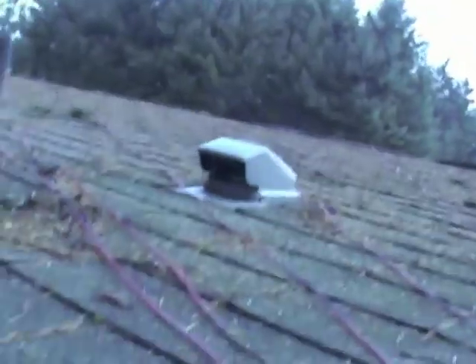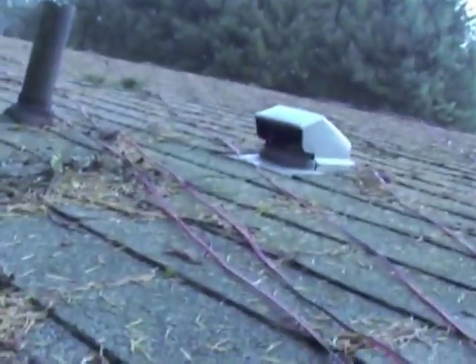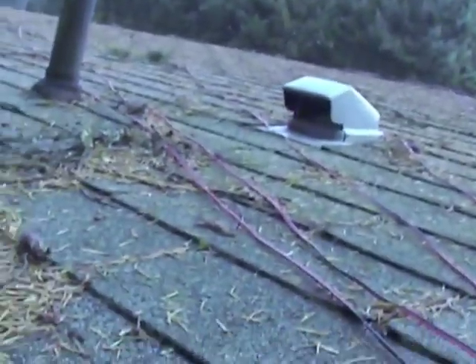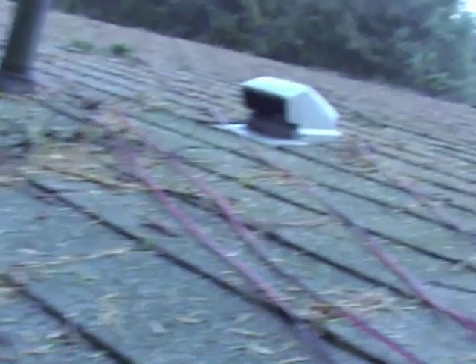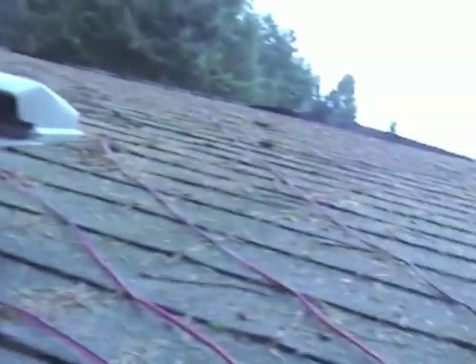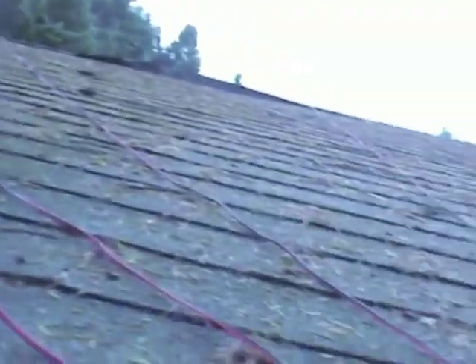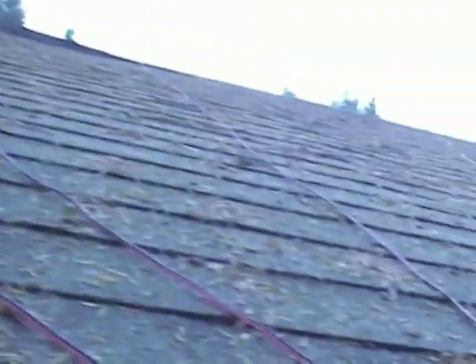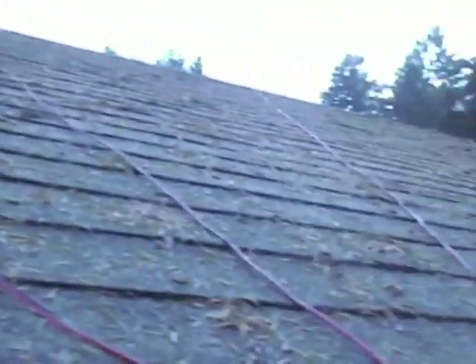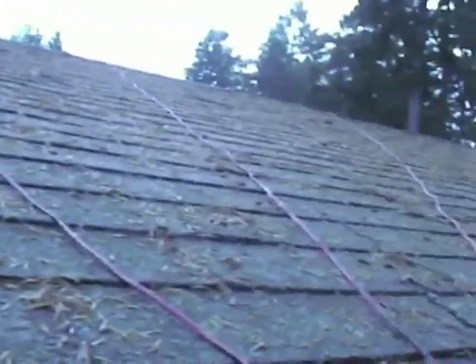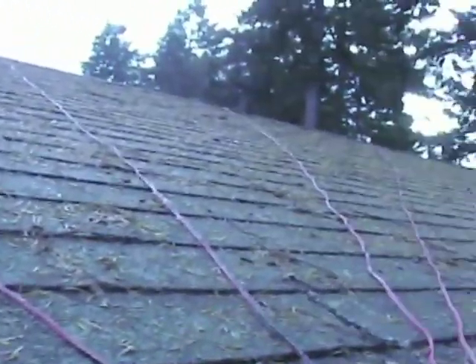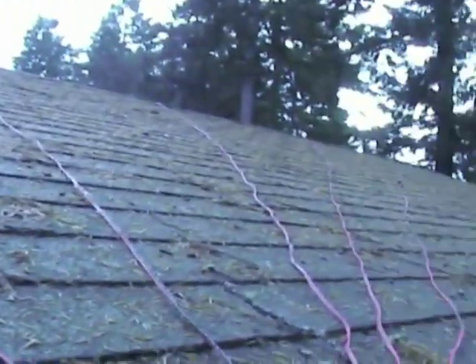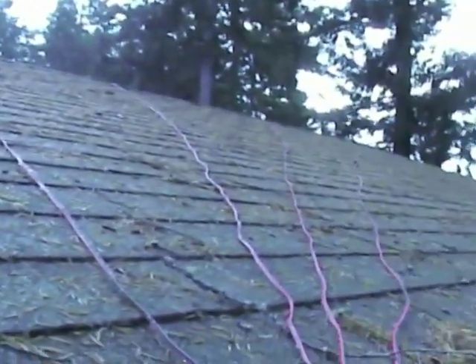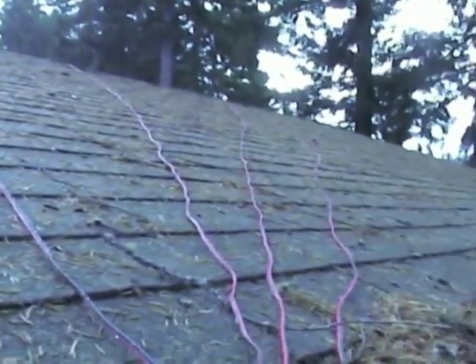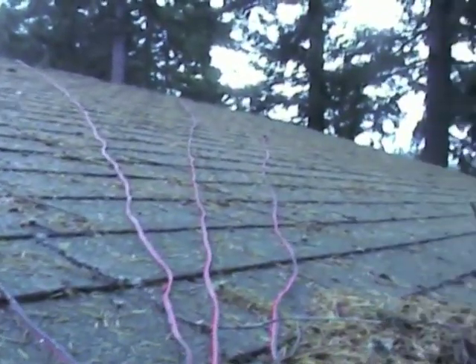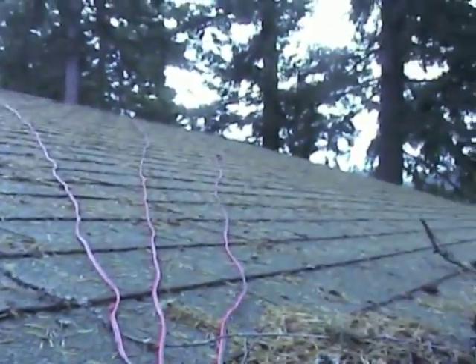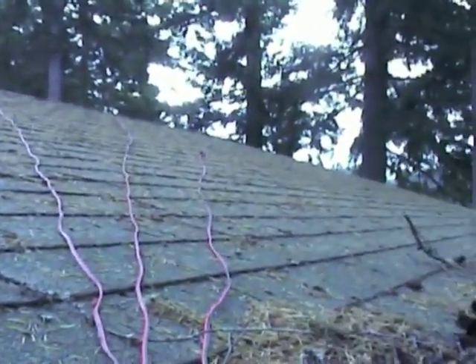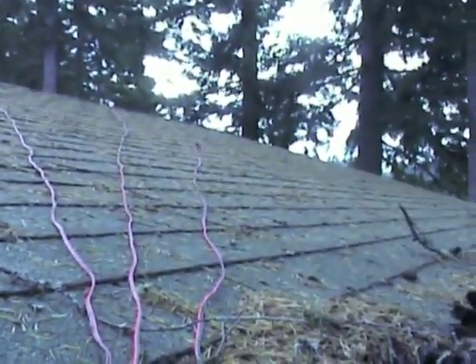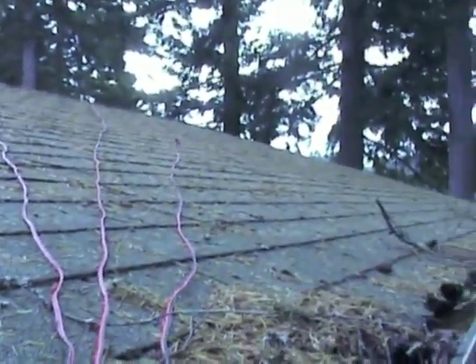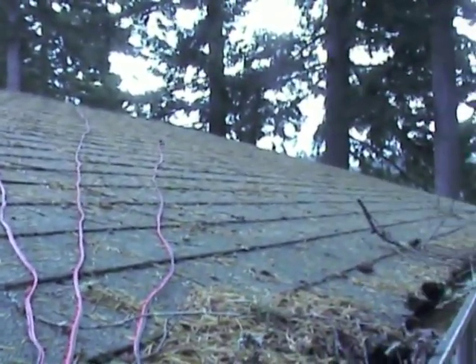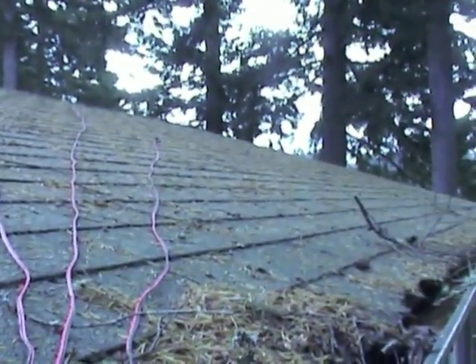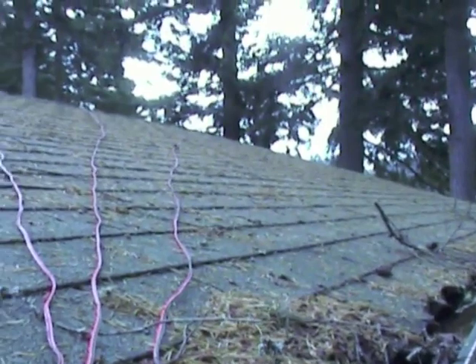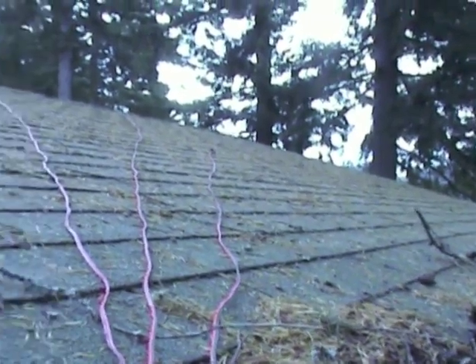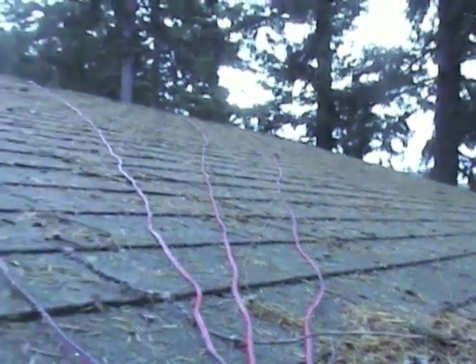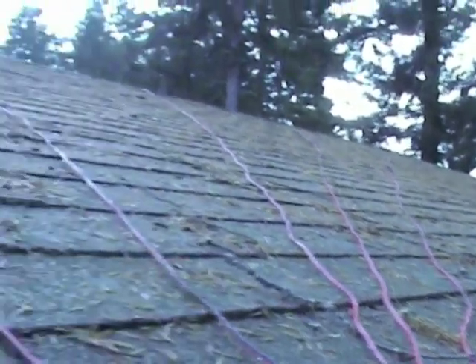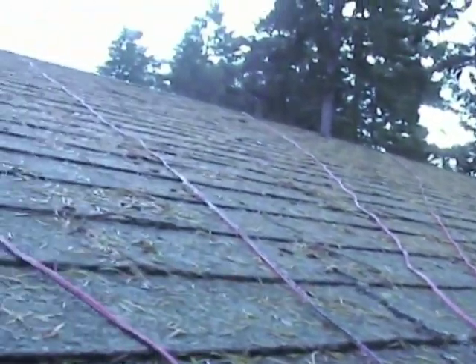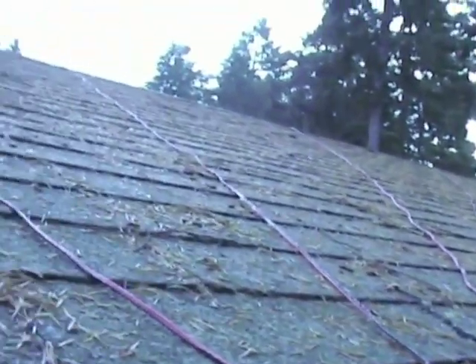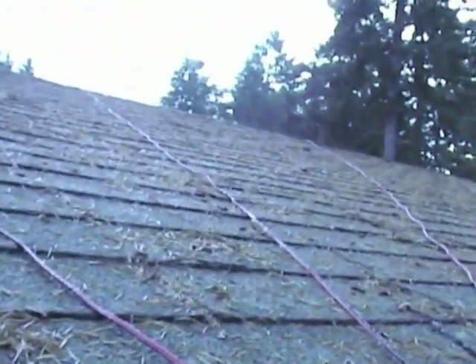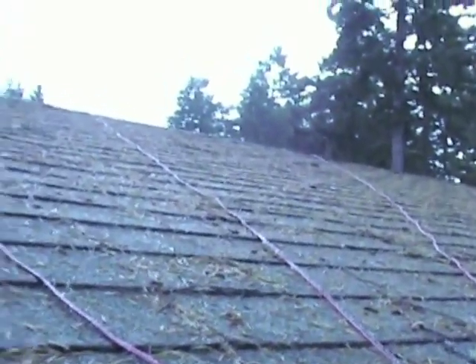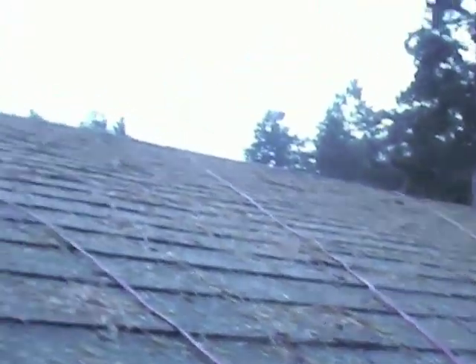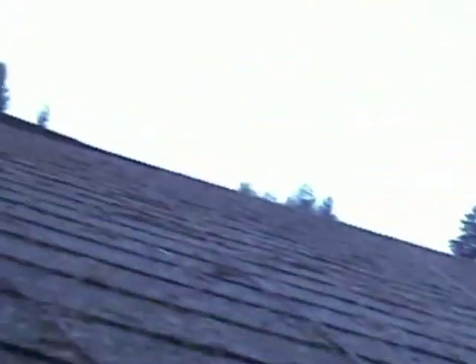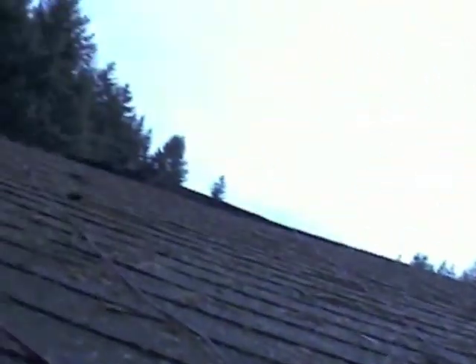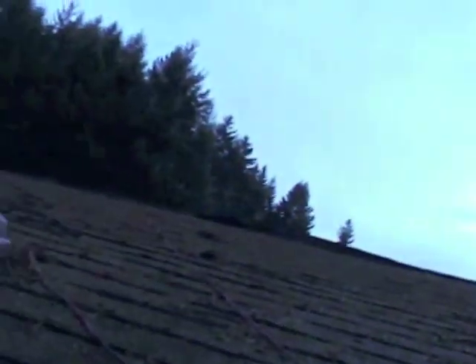You can see the cords stretching out across my roof. I'm not actually going to climb up here because the ladder is too short — it's dangerous. But that's how it works.